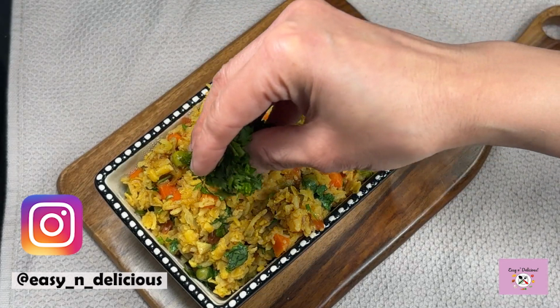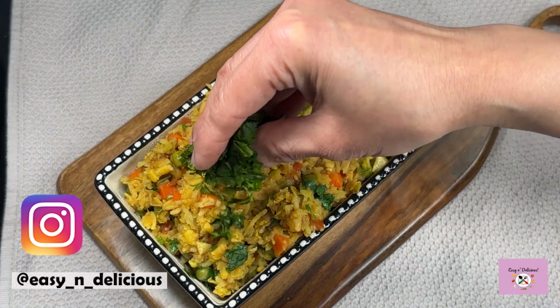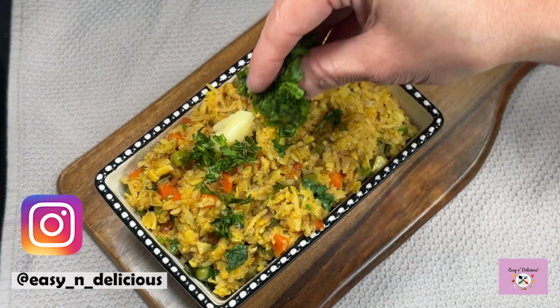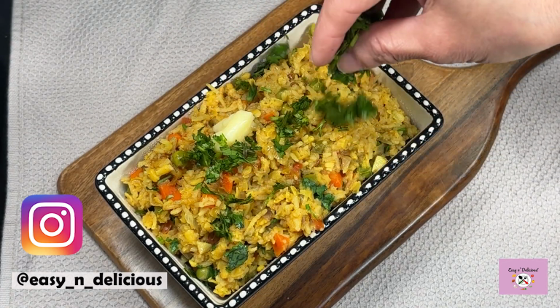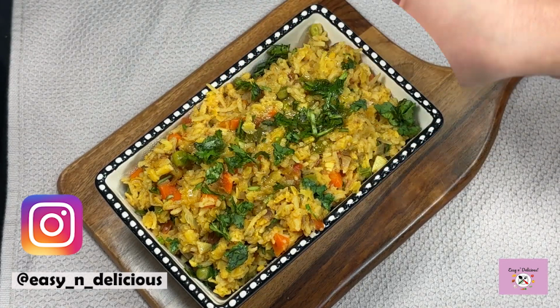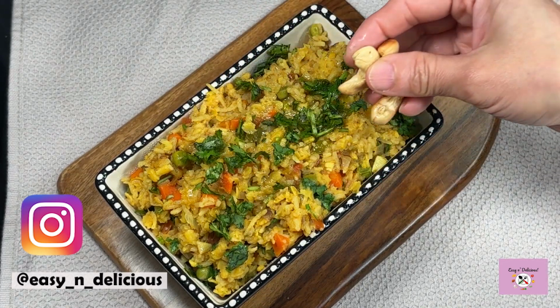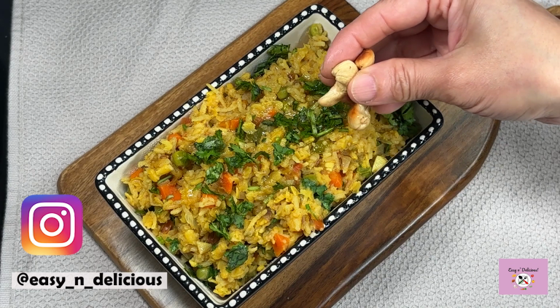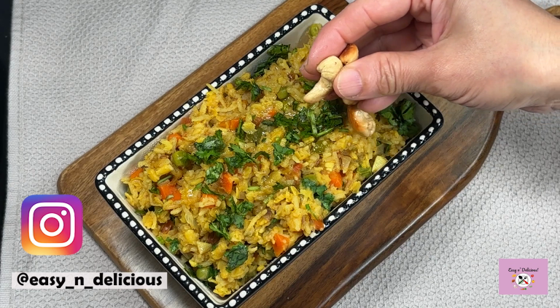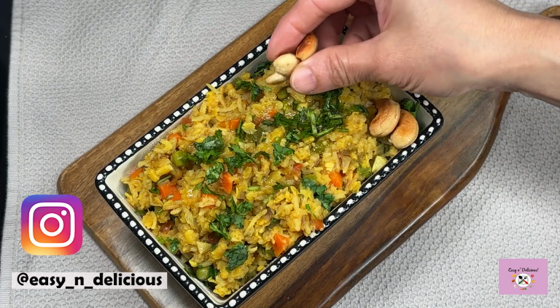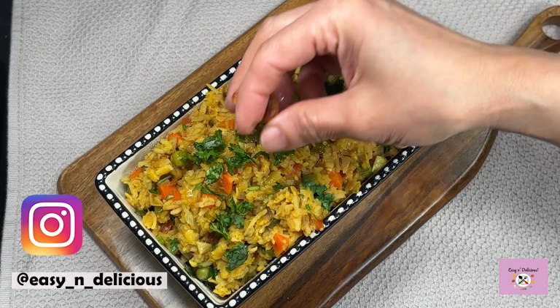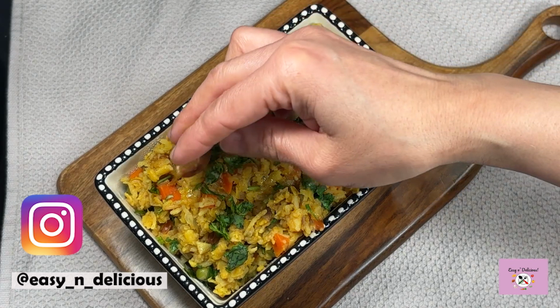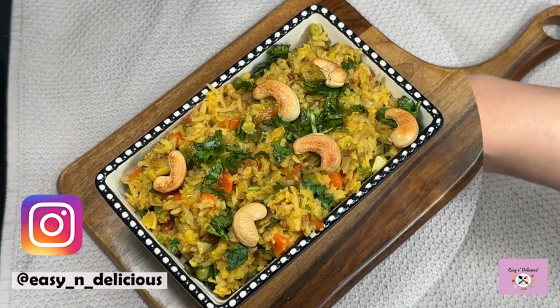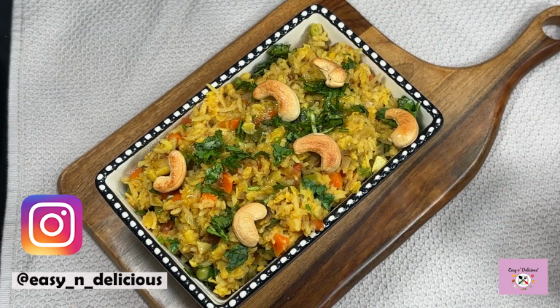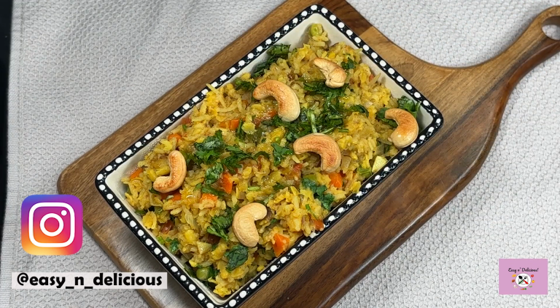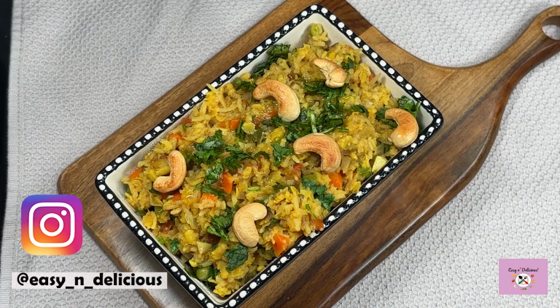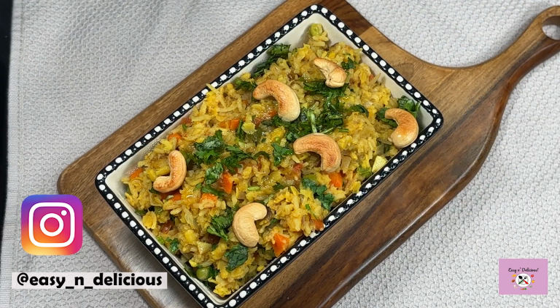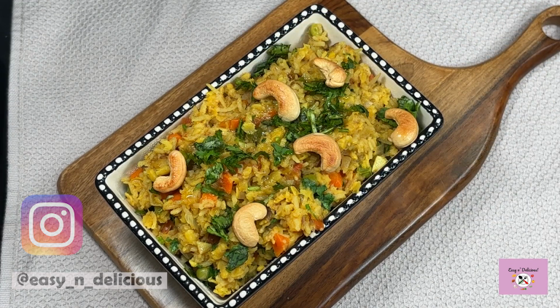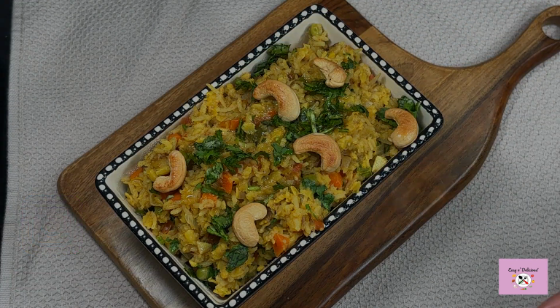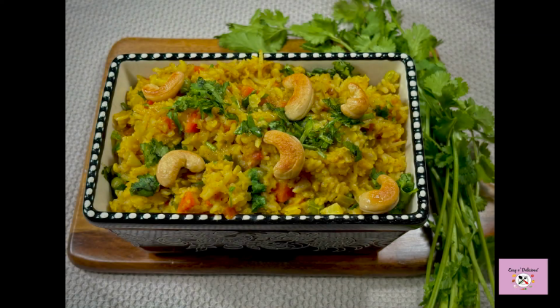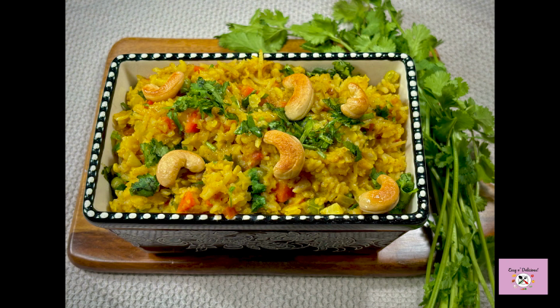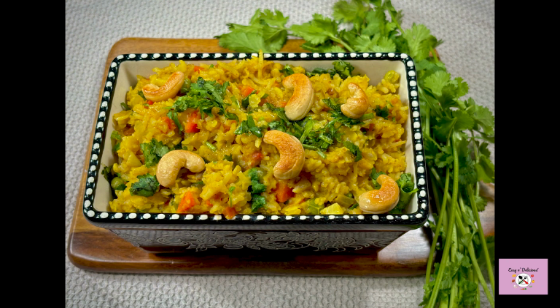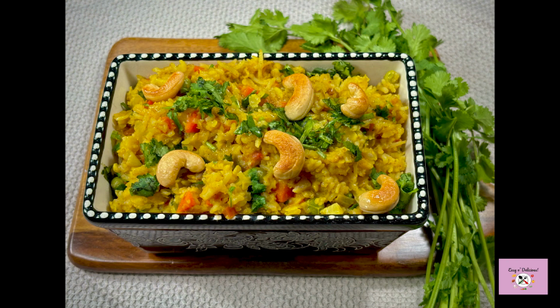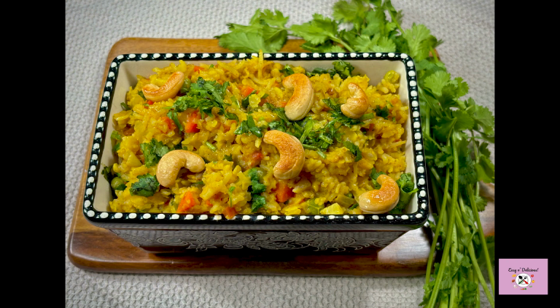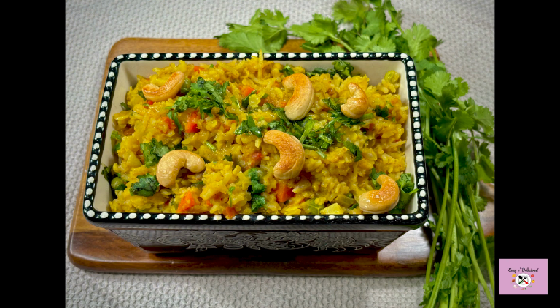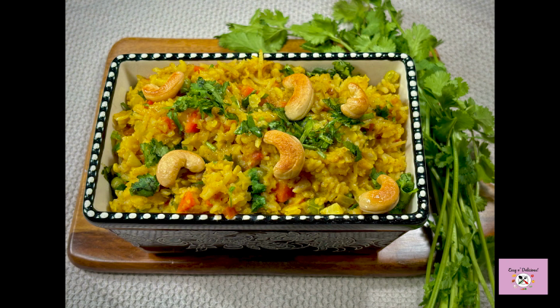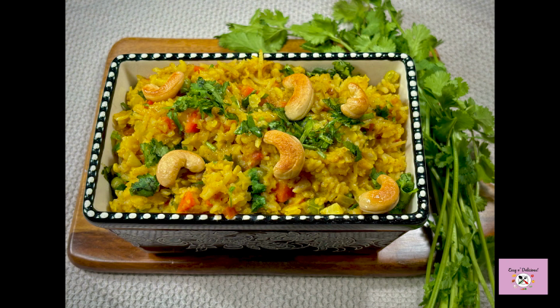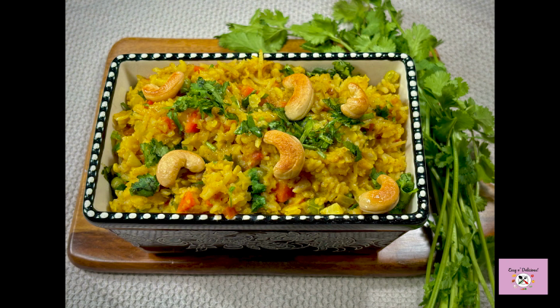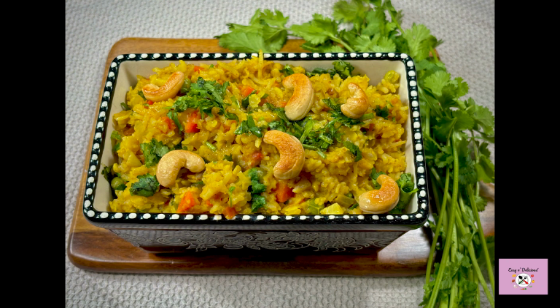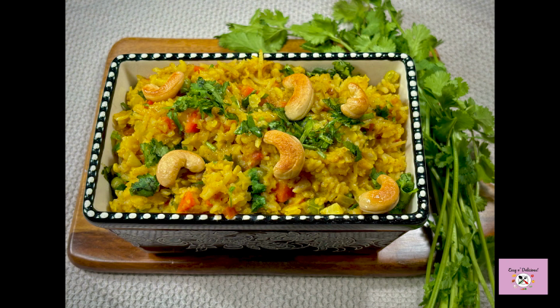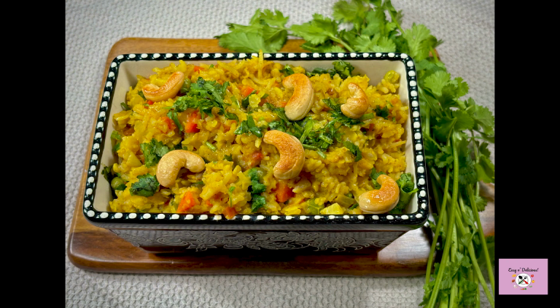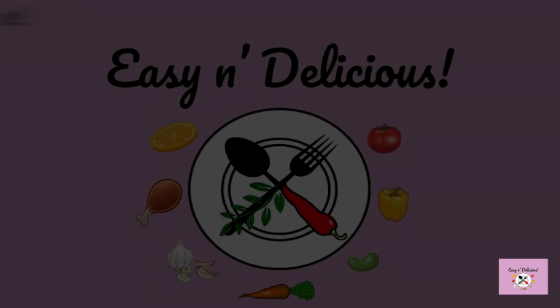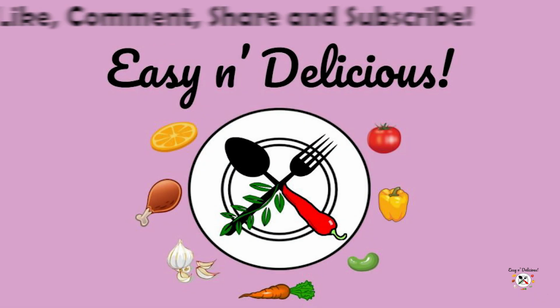Hope you like this recipe and thanks for watching. I'll see you next week with another recipe — until then, bye bye!